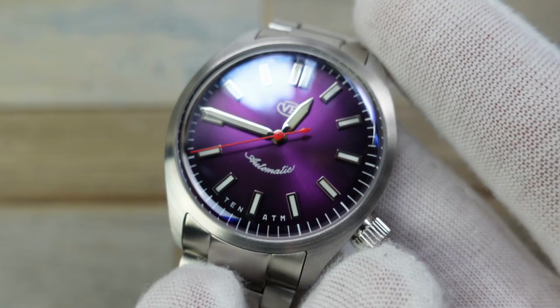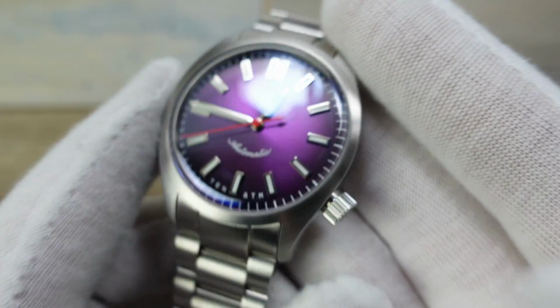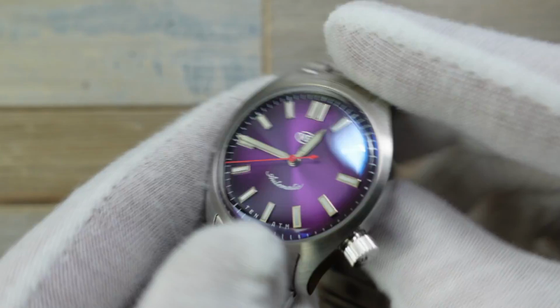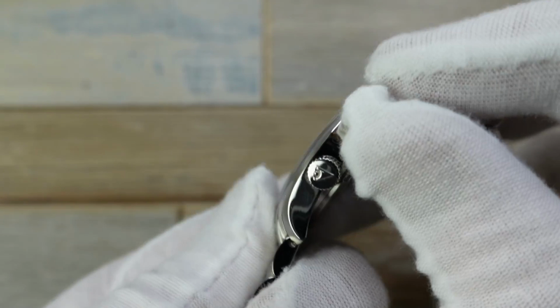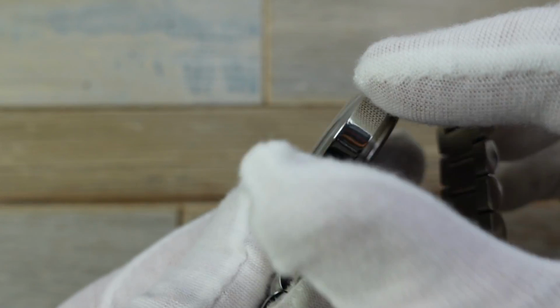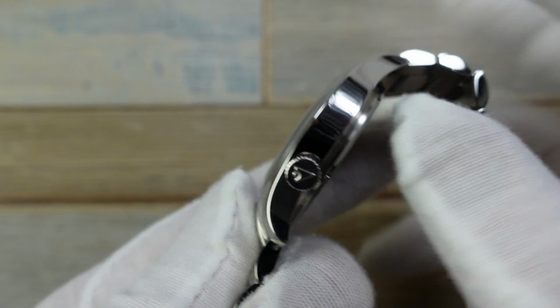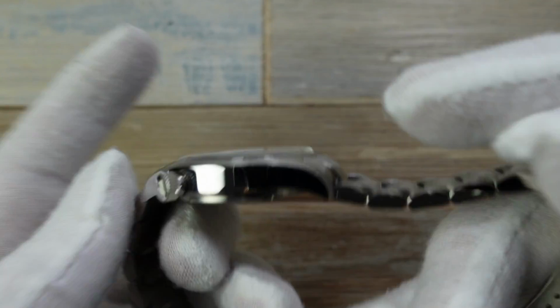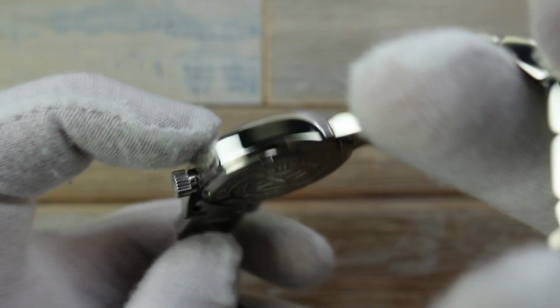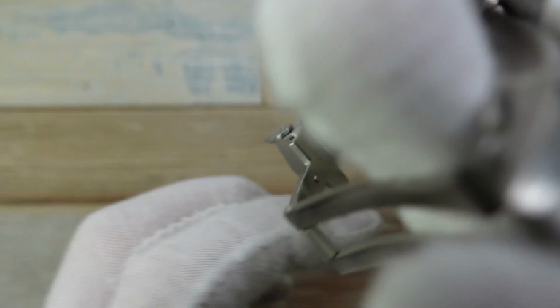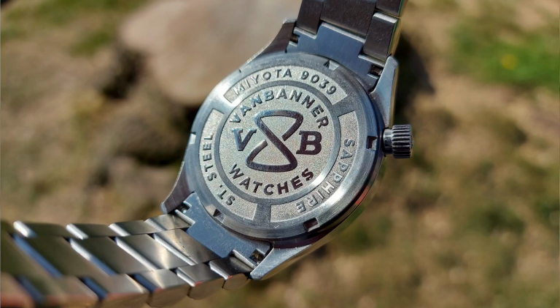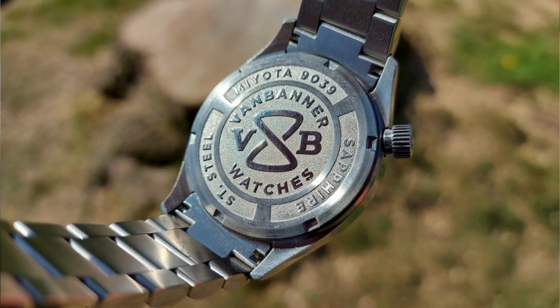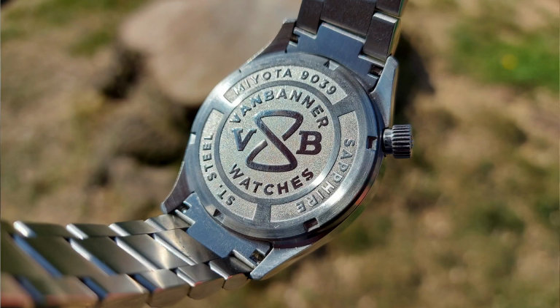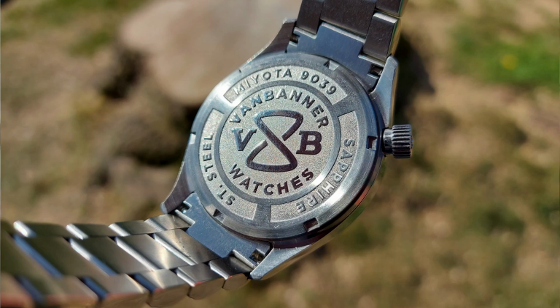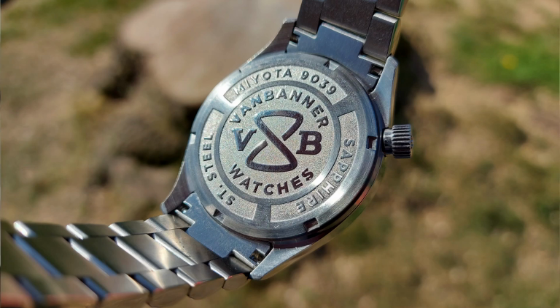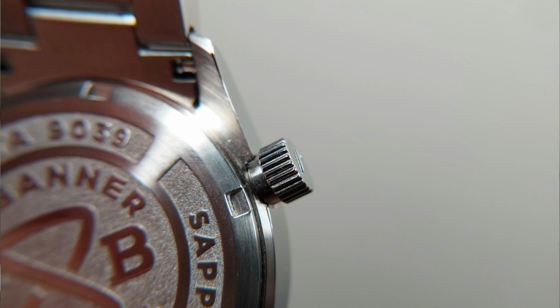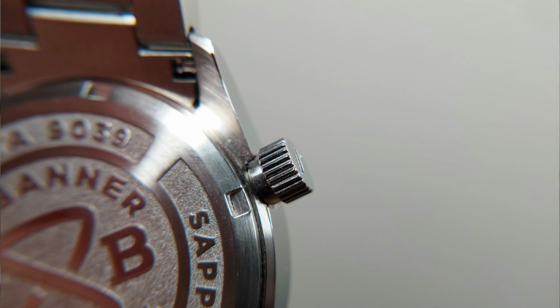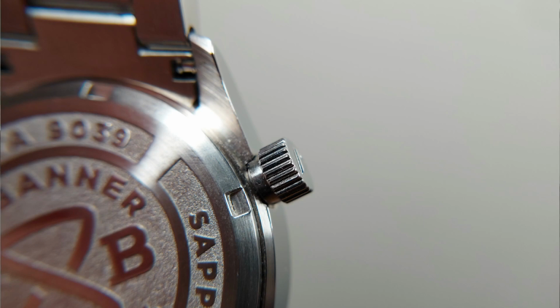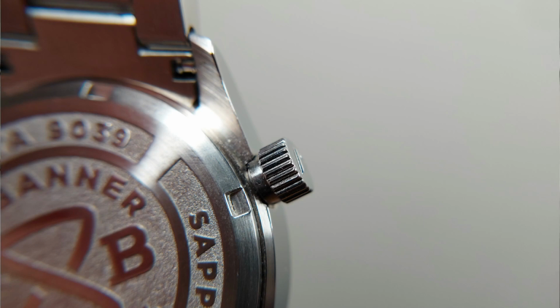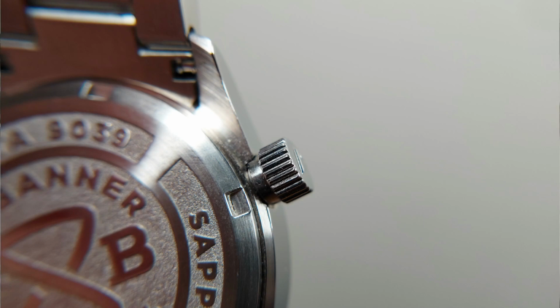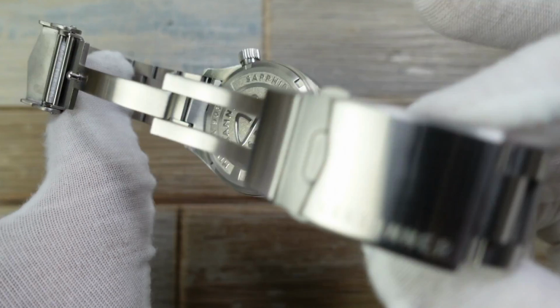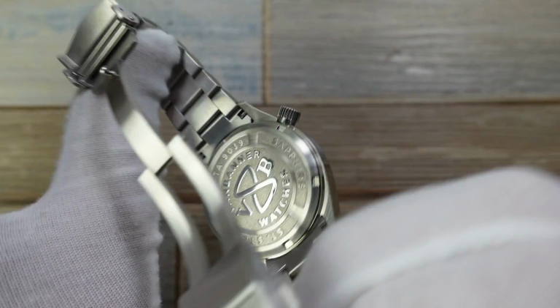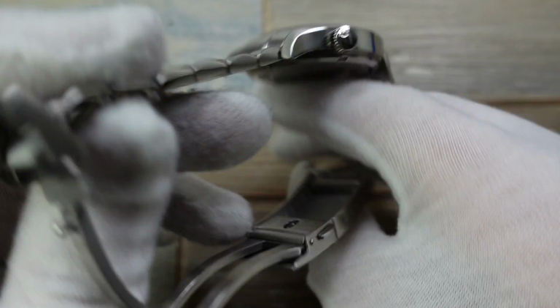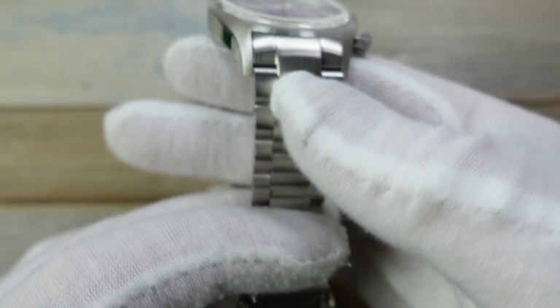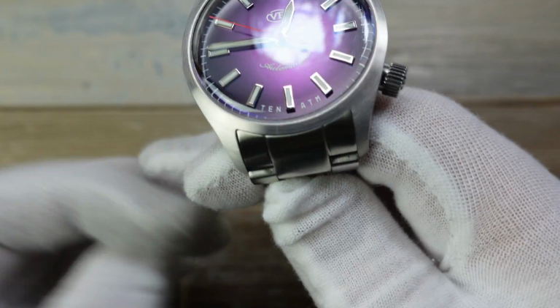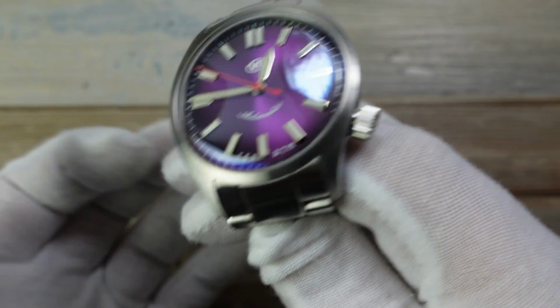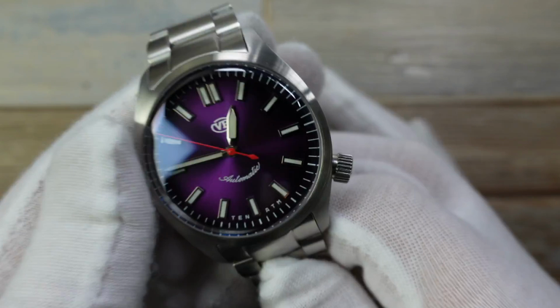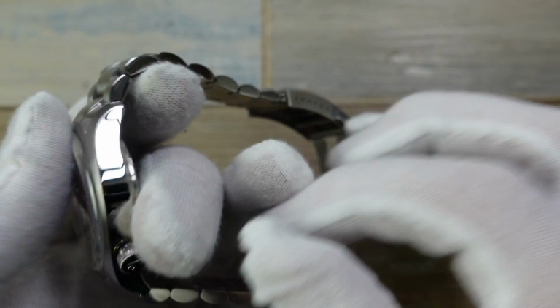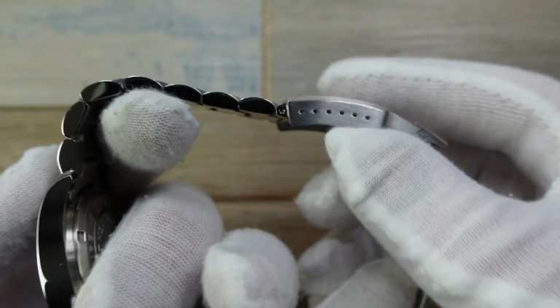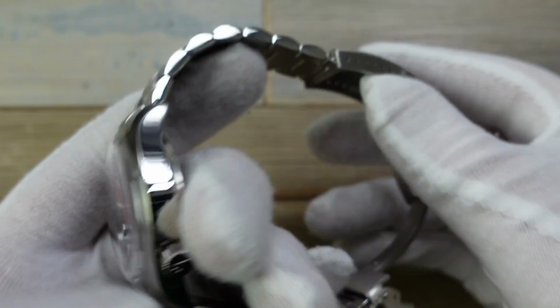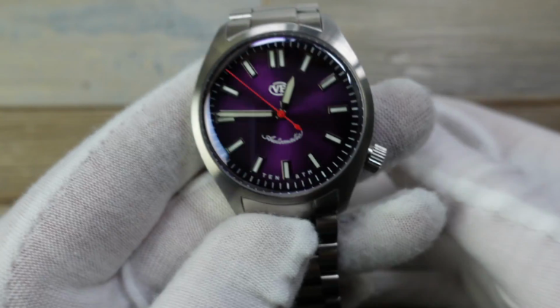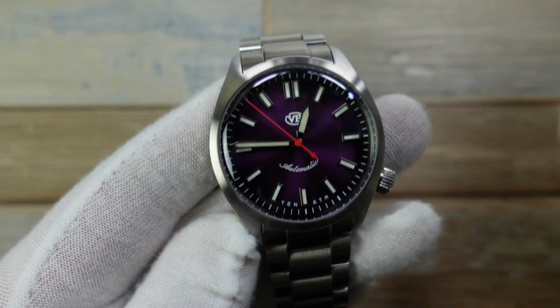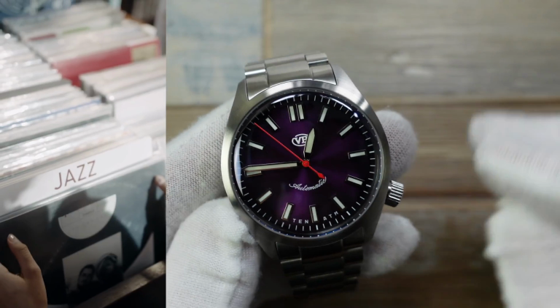Screw-down crown, which is signed of course — I like that. Screw caseback. Nice and simple, straight to the point. And again, all the elements are of a higher spec watch — solid end links, mill clasp, all that jazz. Fantastic.